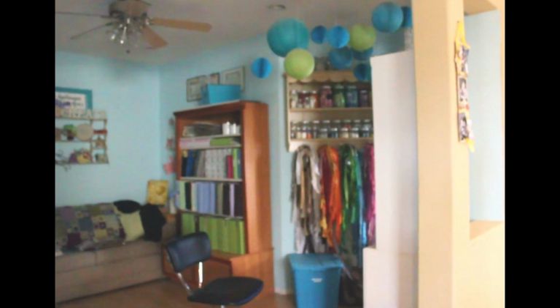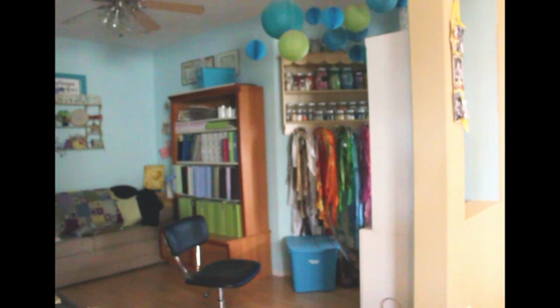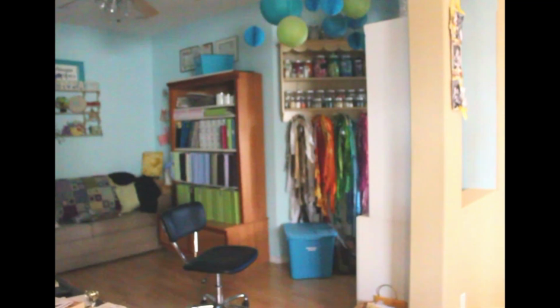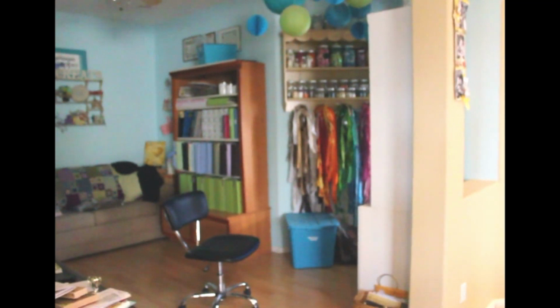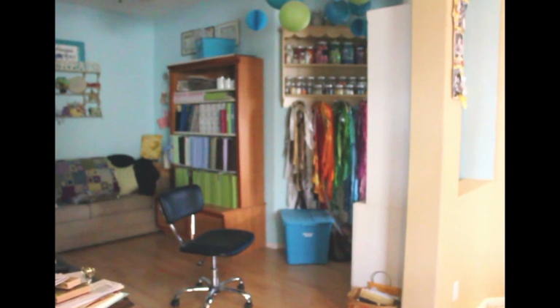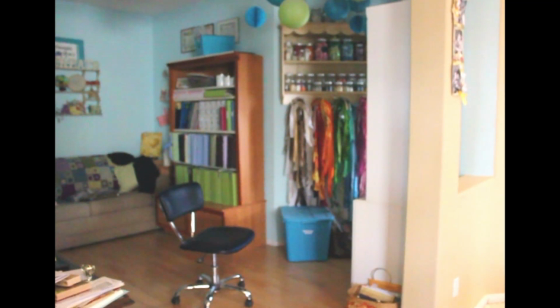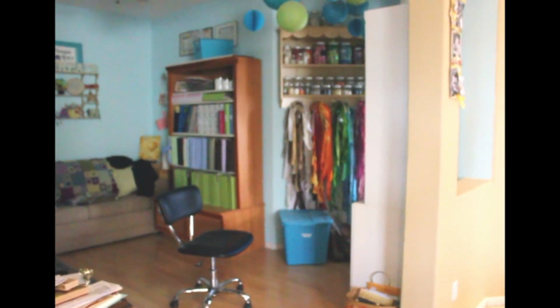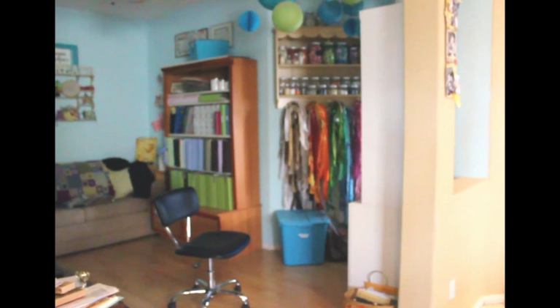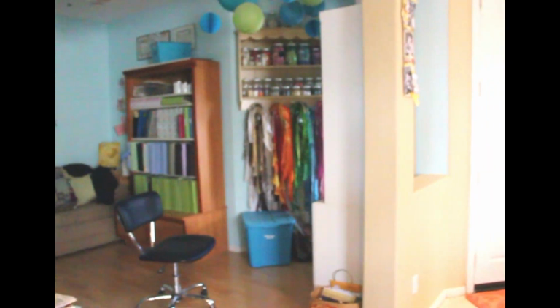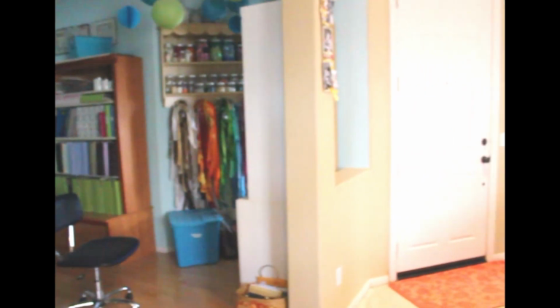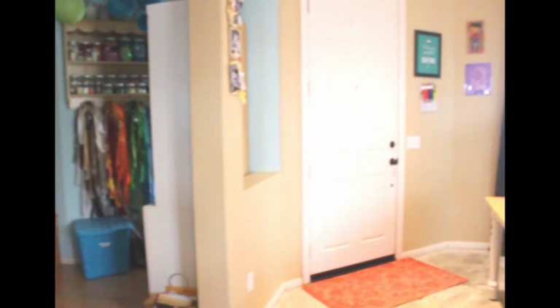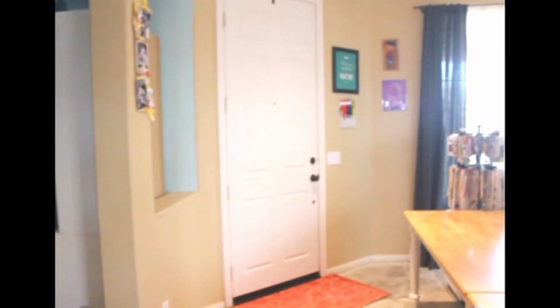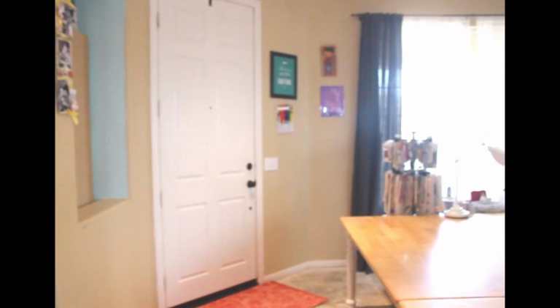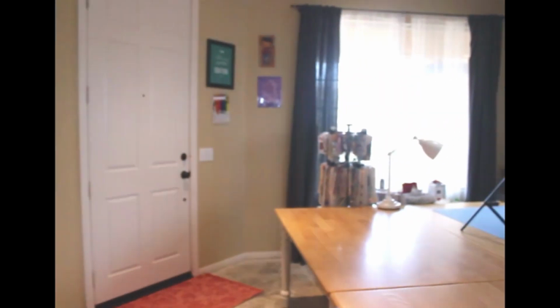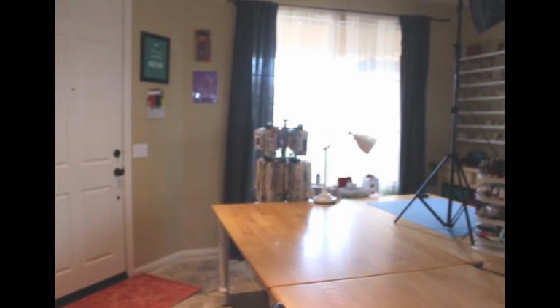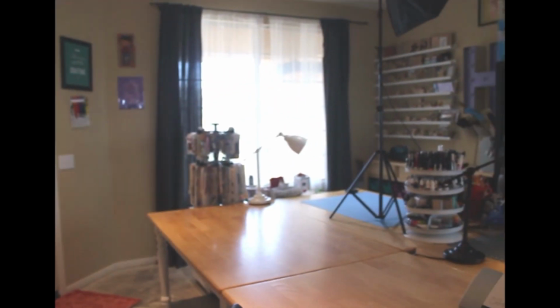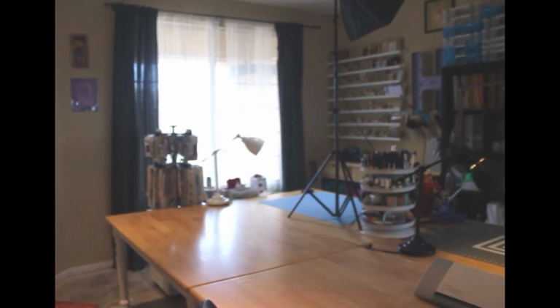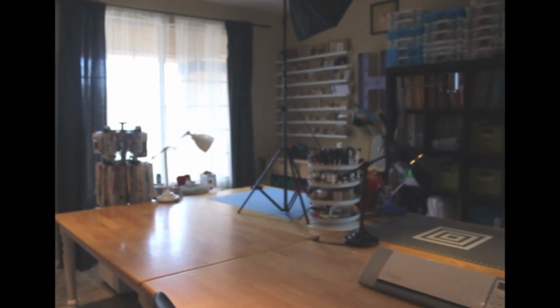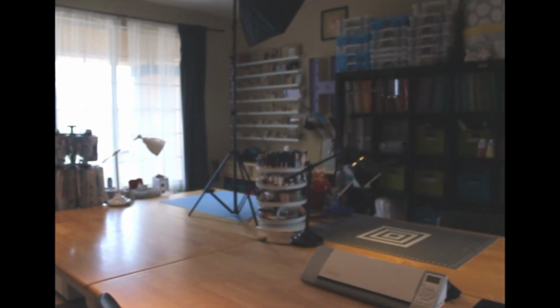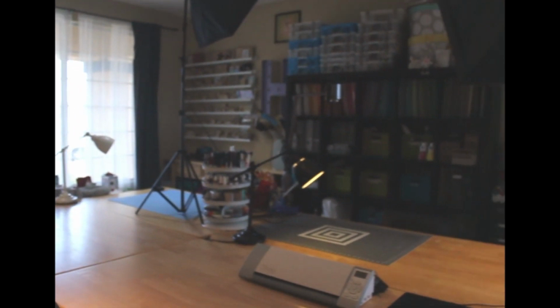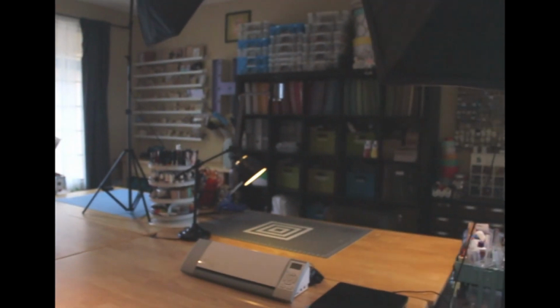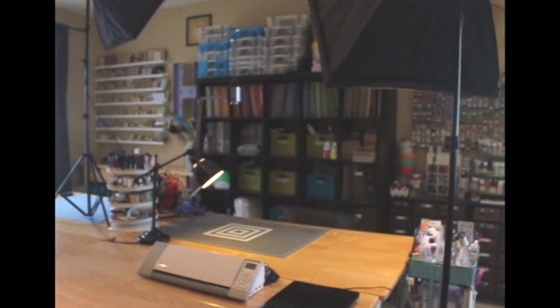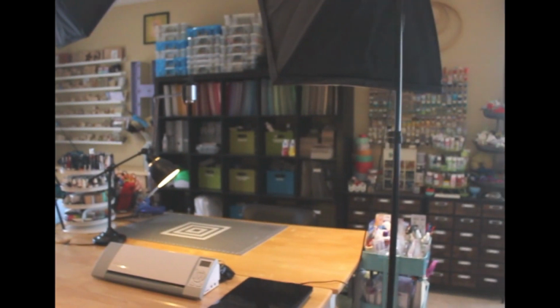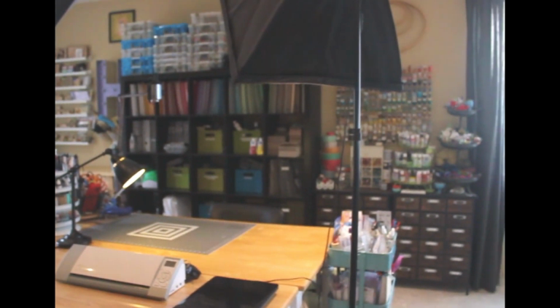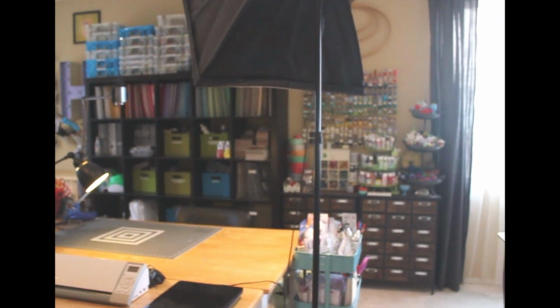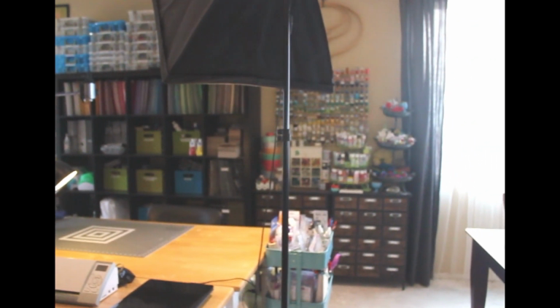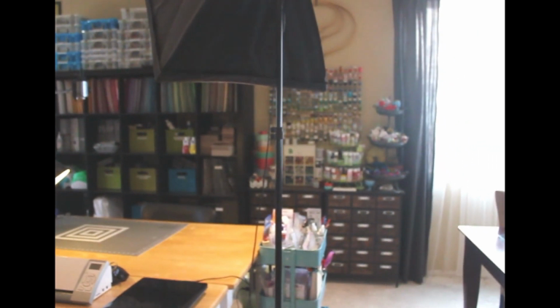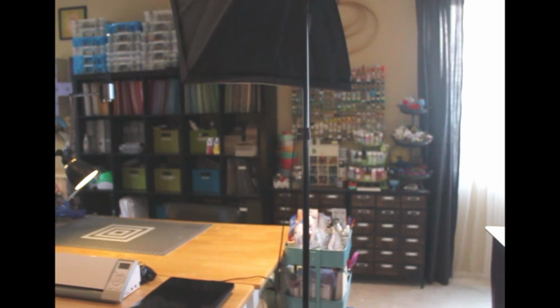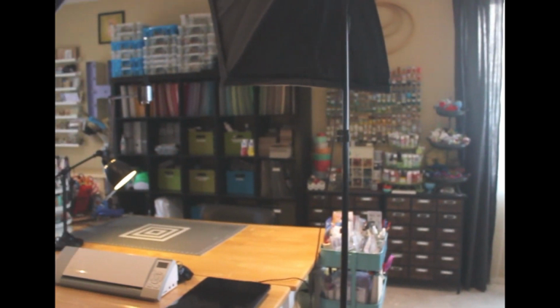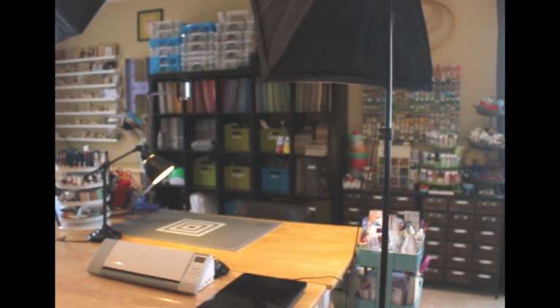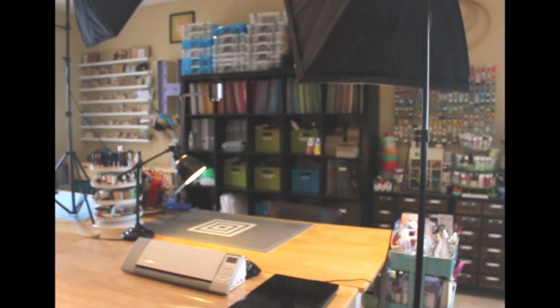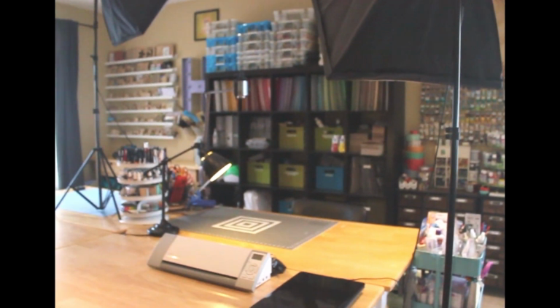Thanks so much for coming on this little tour of my craft space. I hope that you enjoyed it and that this gives you some ideas for organizing and setting up your own space.